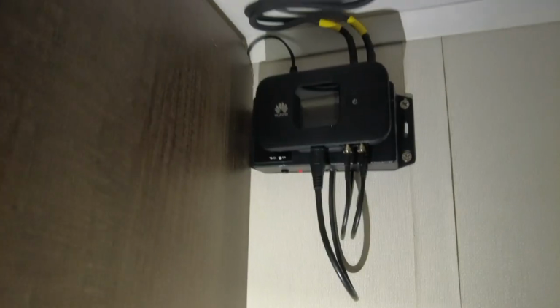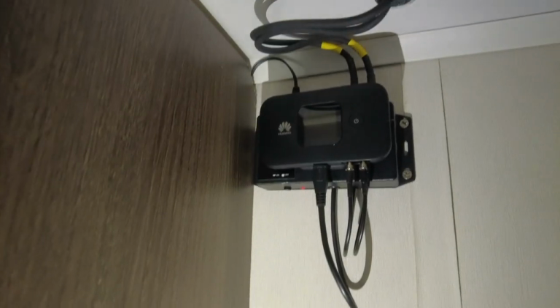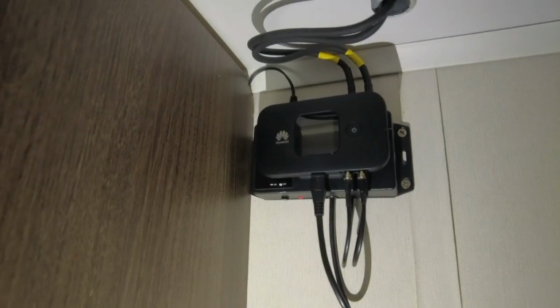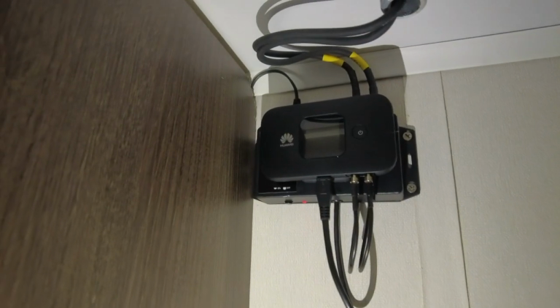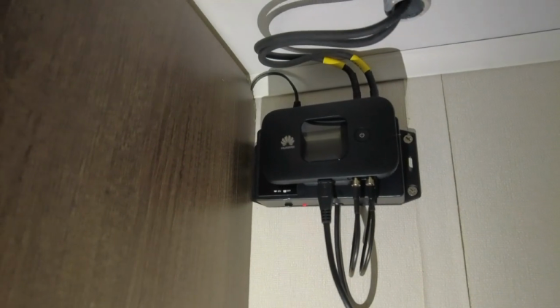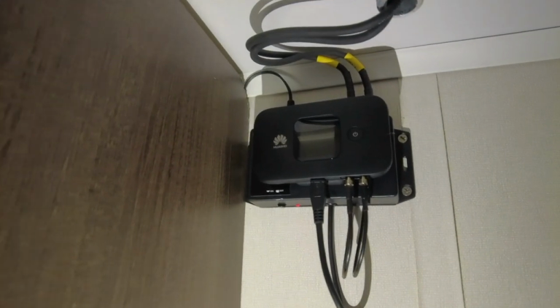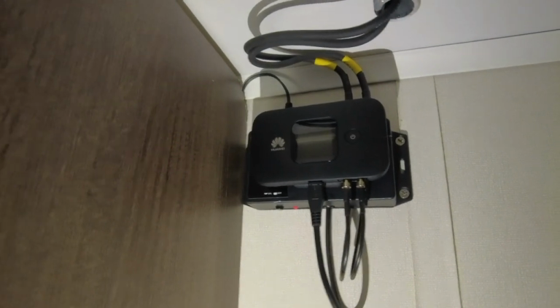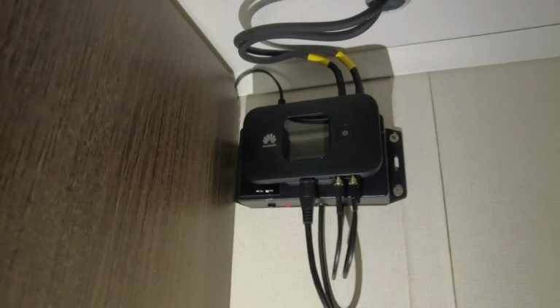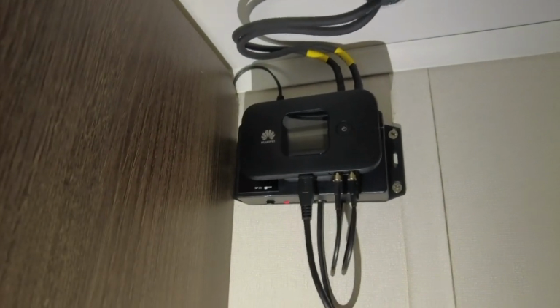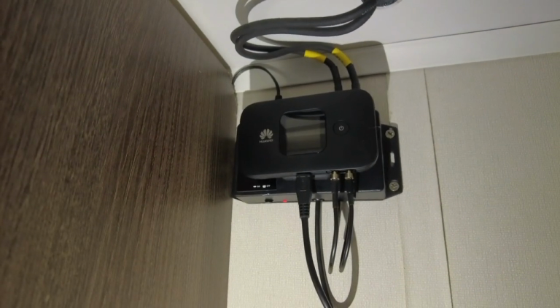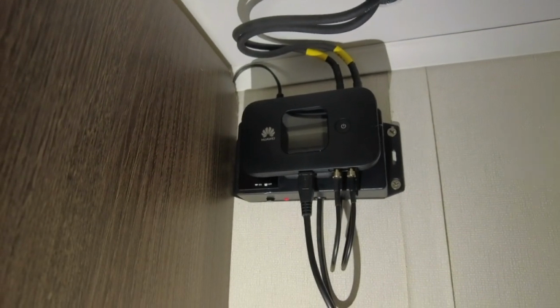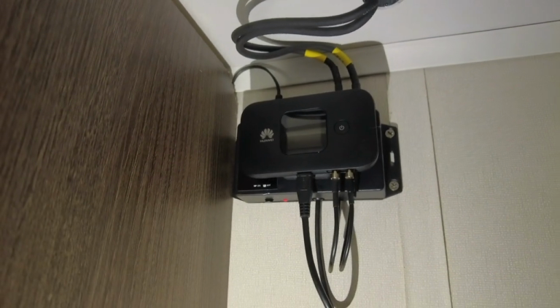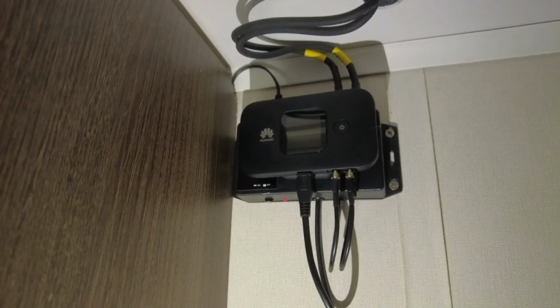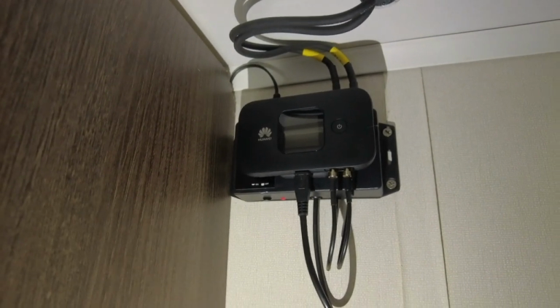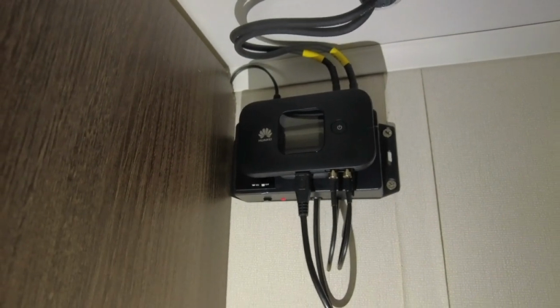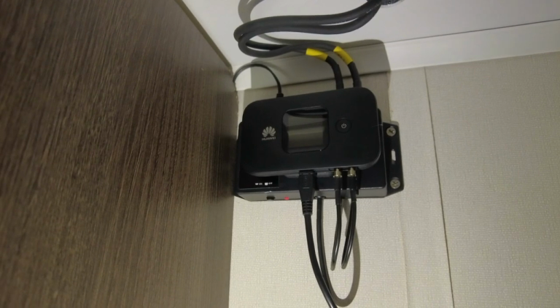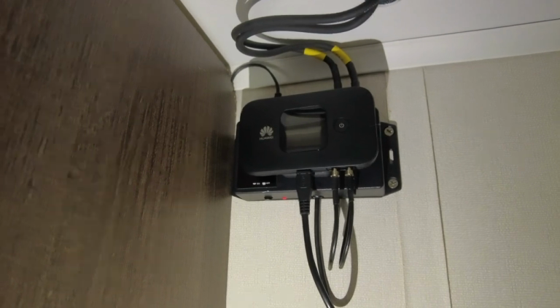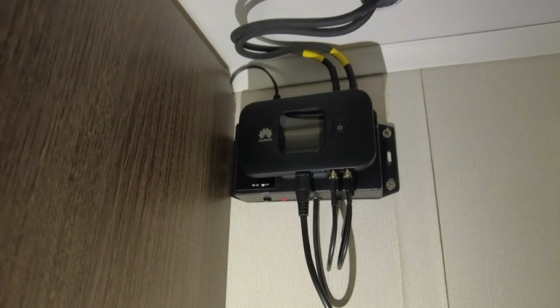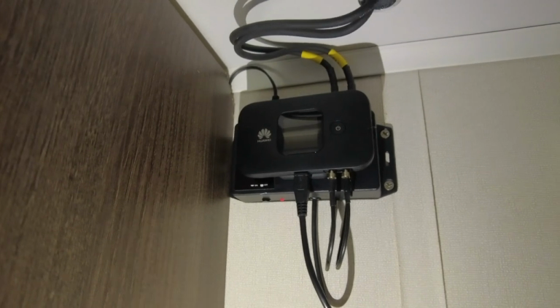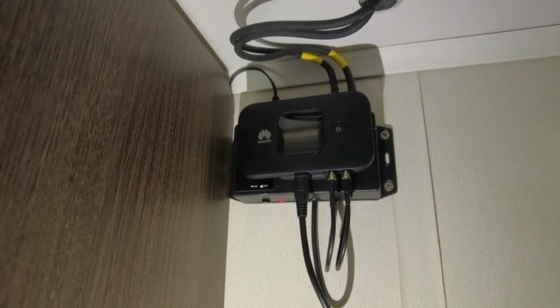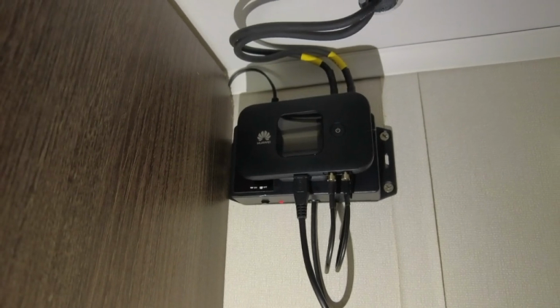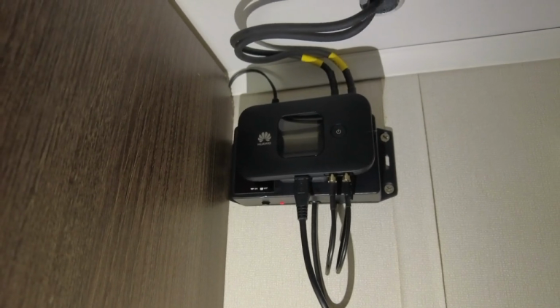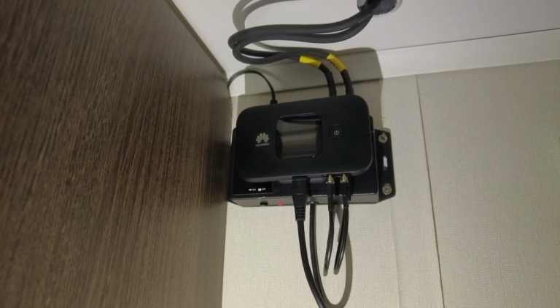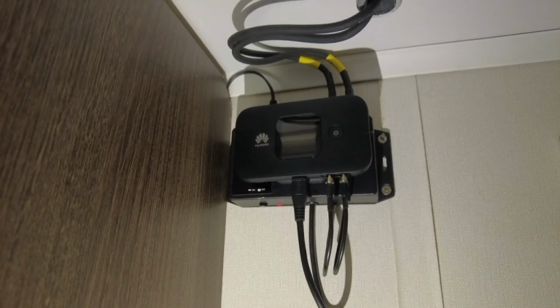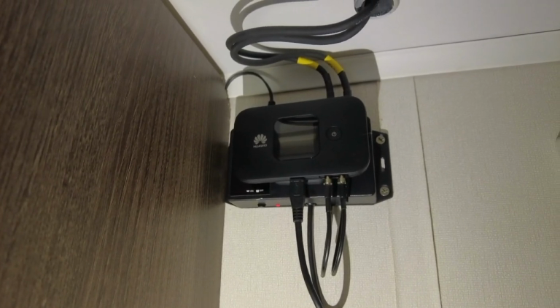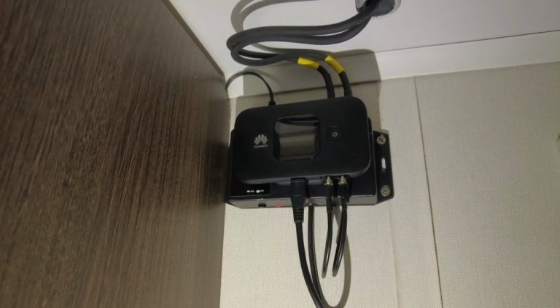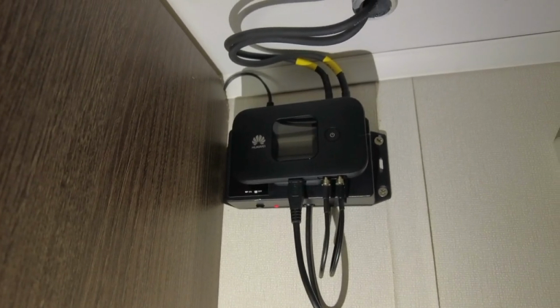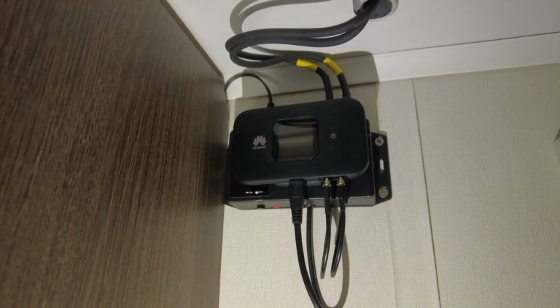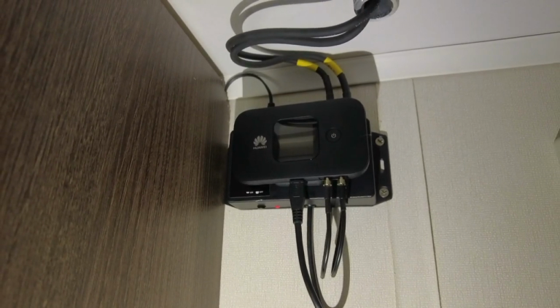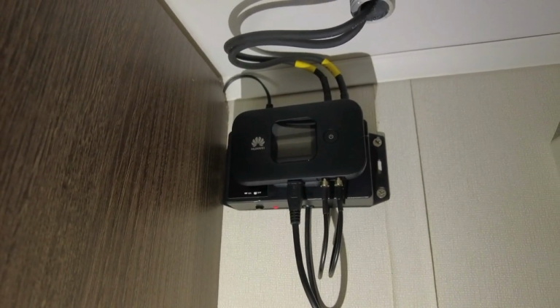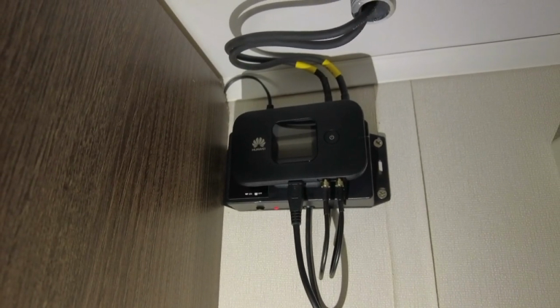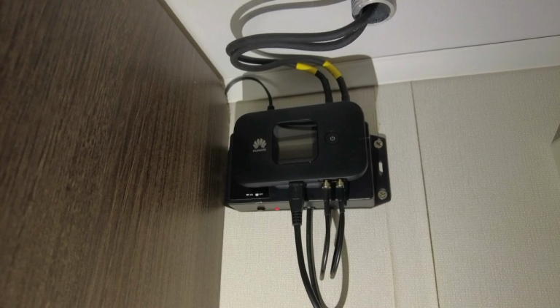Hello, this is a review on our Wi-Fi router. I got it from motorhomewifi.com on the internet. It costs £299.99.